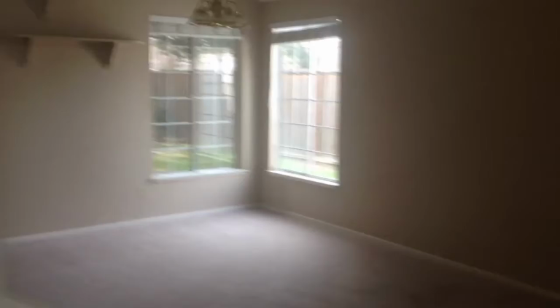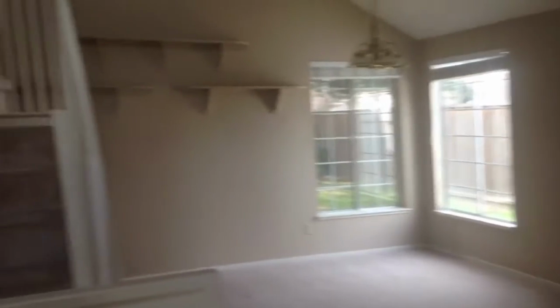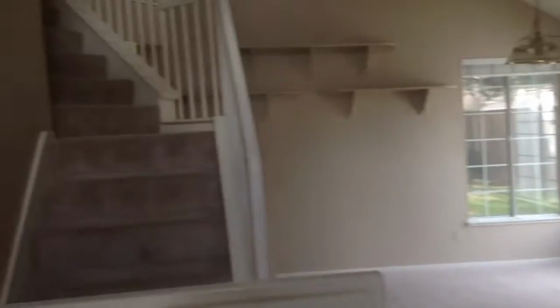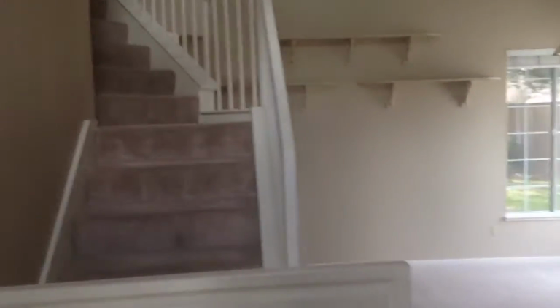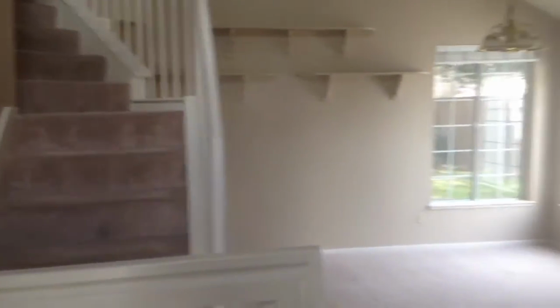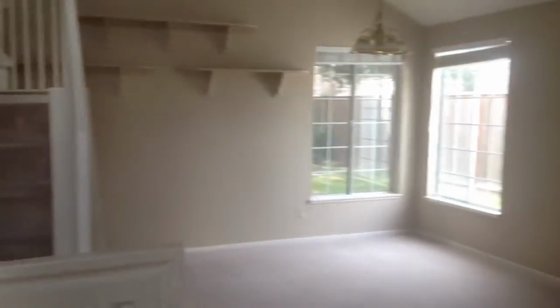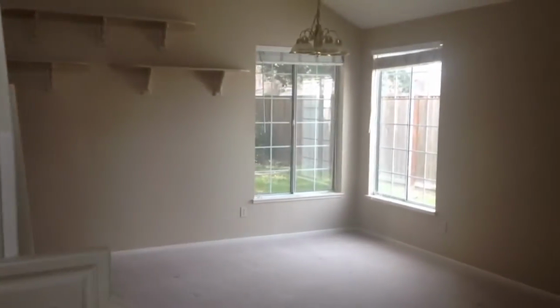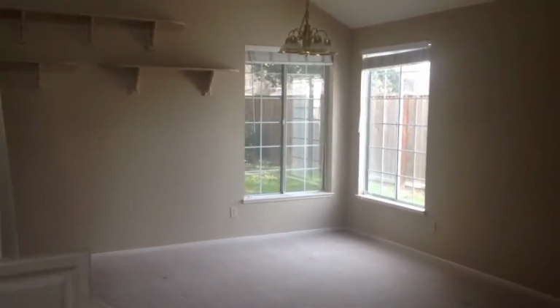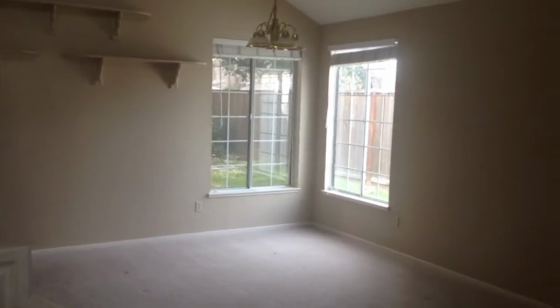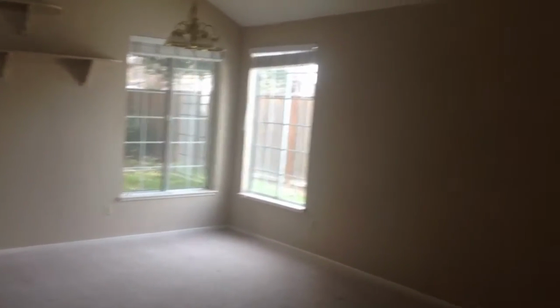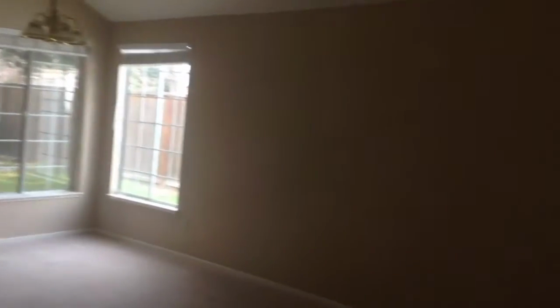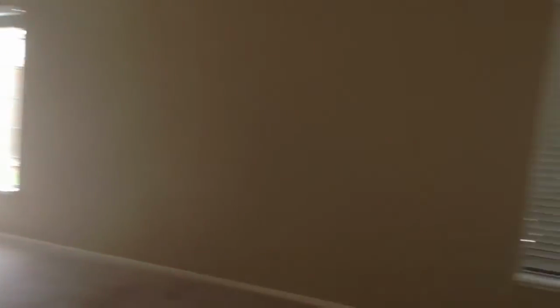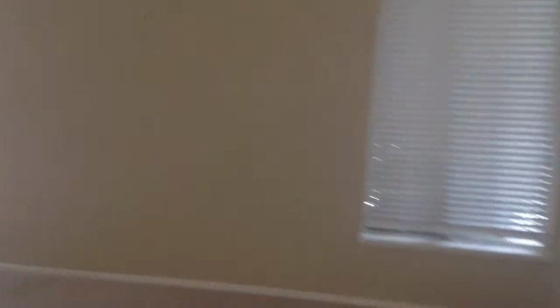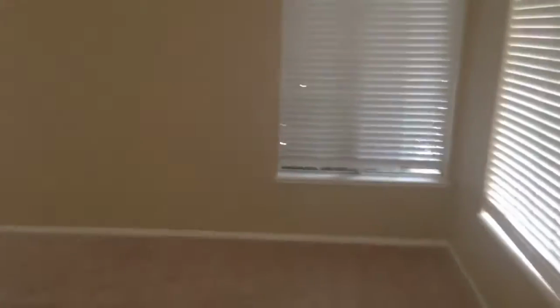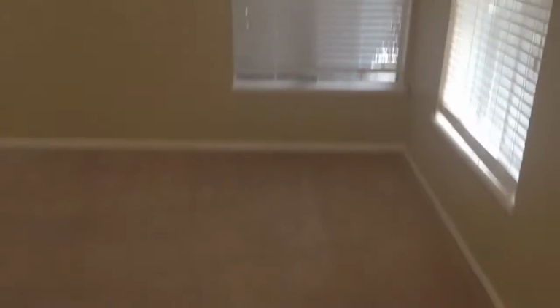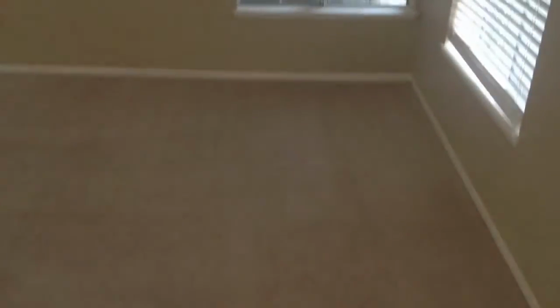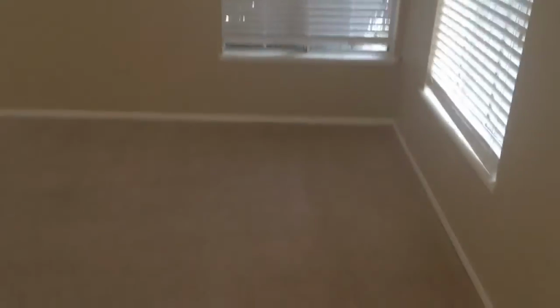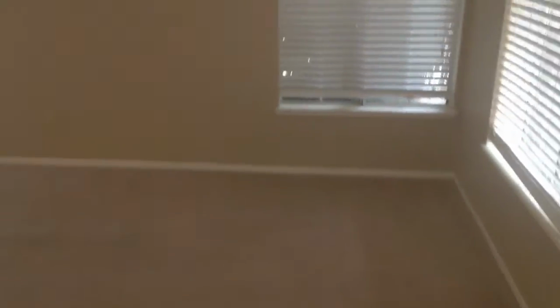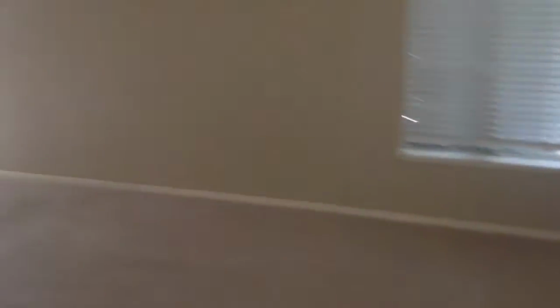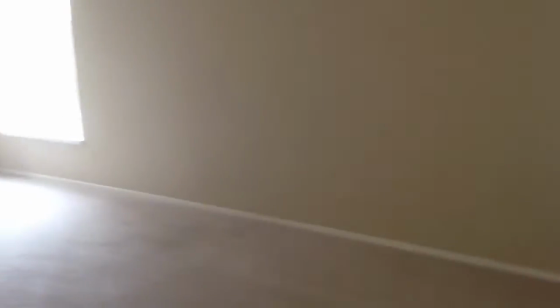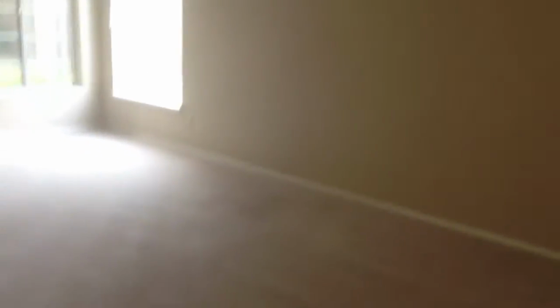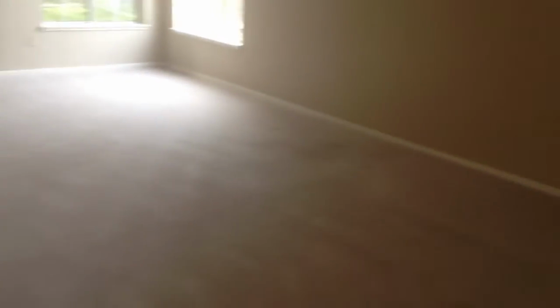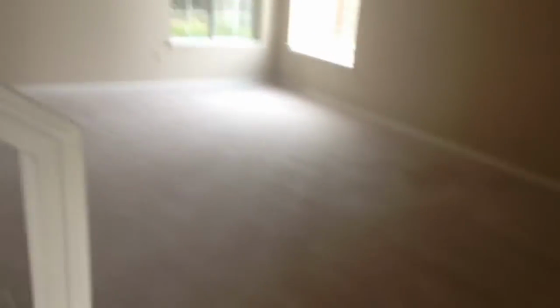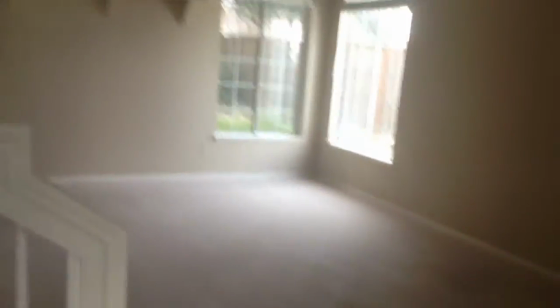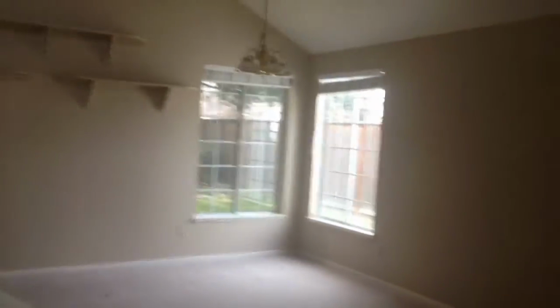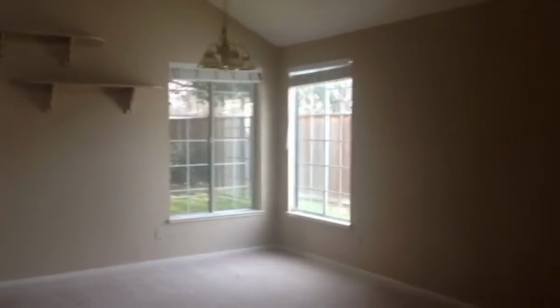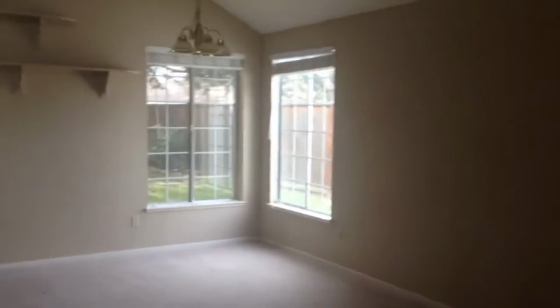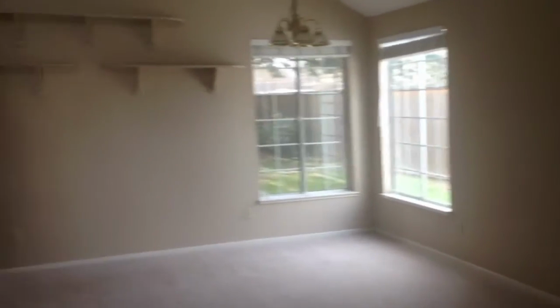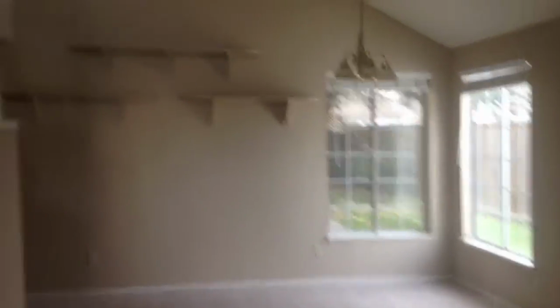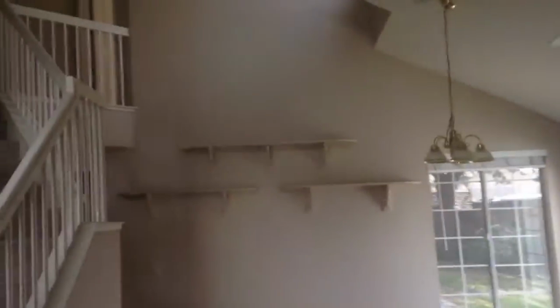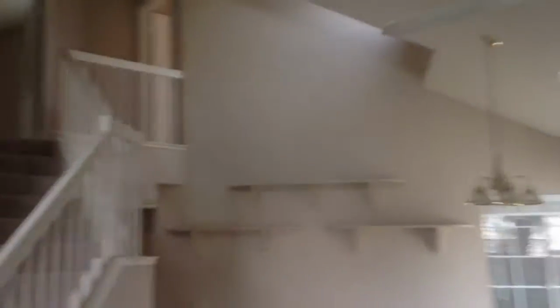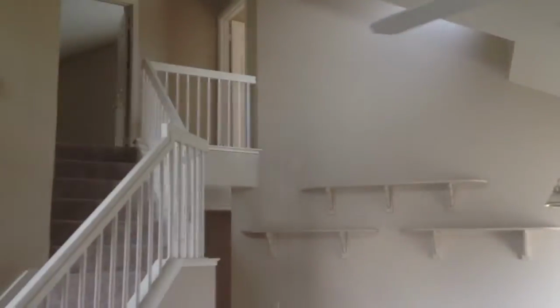This is the front. This would be the dining area, and this would be the formal living room. Carpets are clean. The paint looks good. Vaulted ceilings.